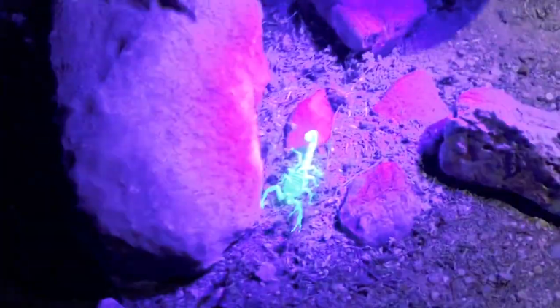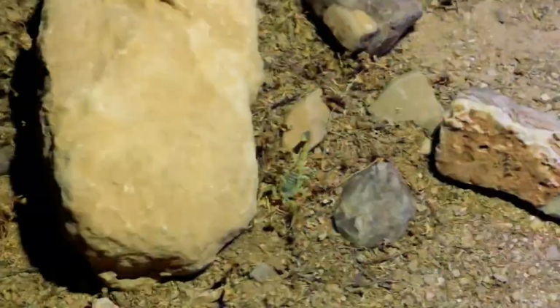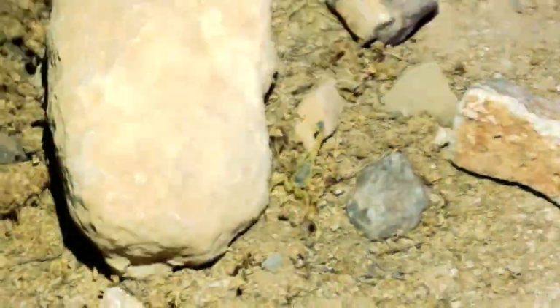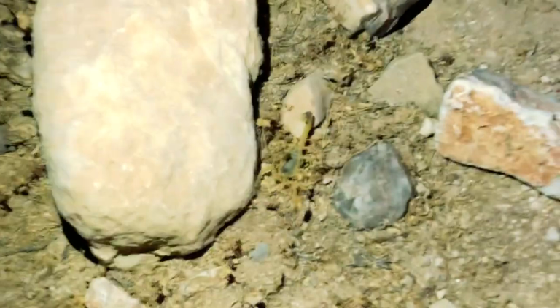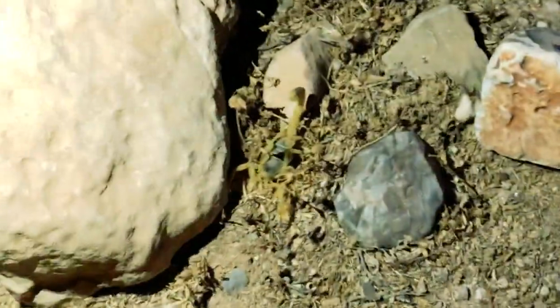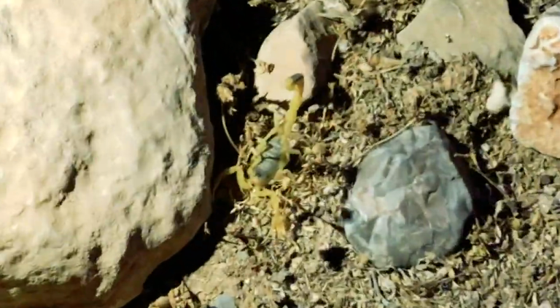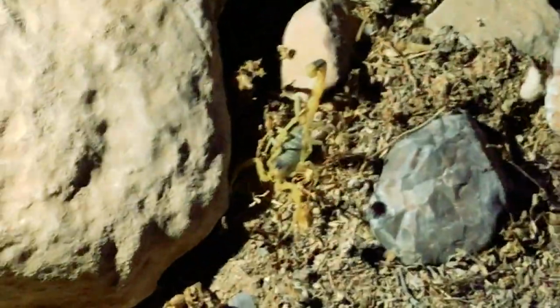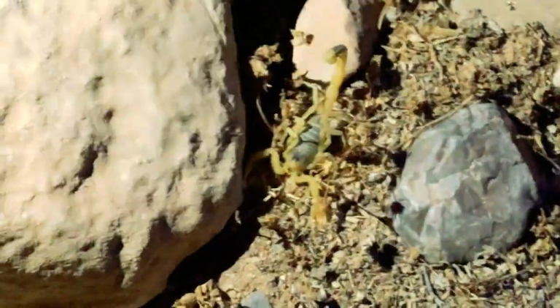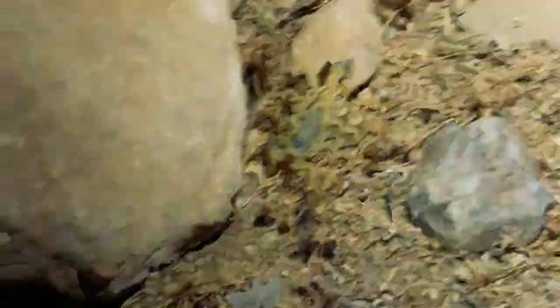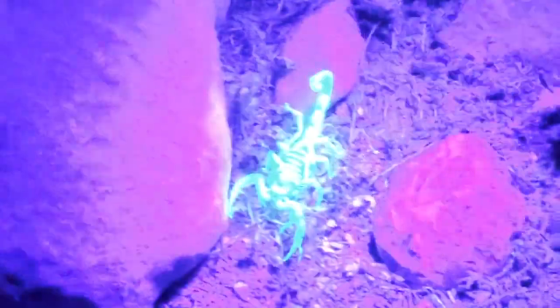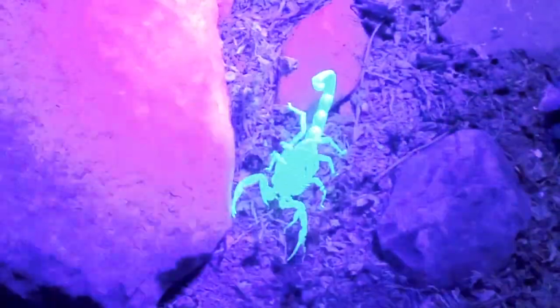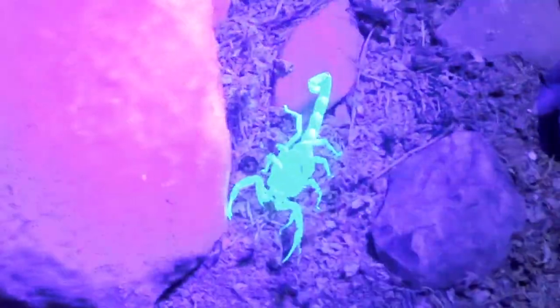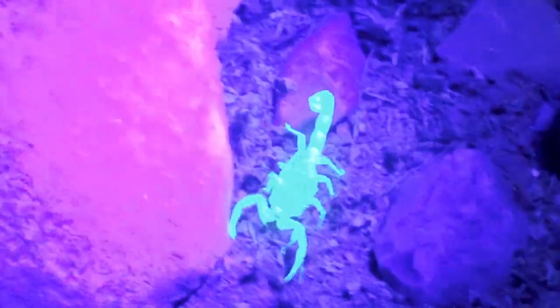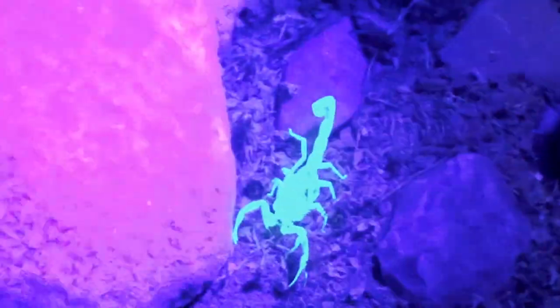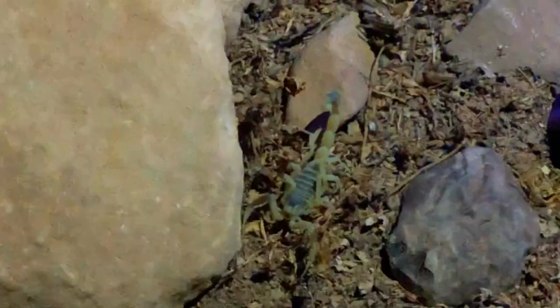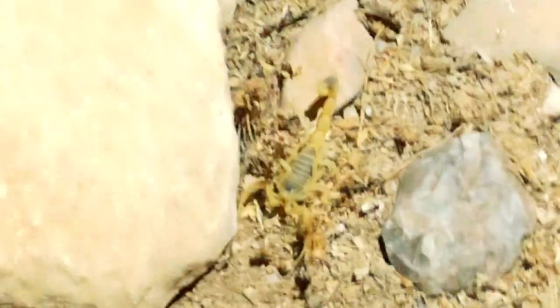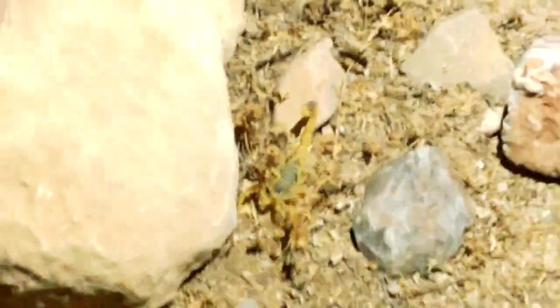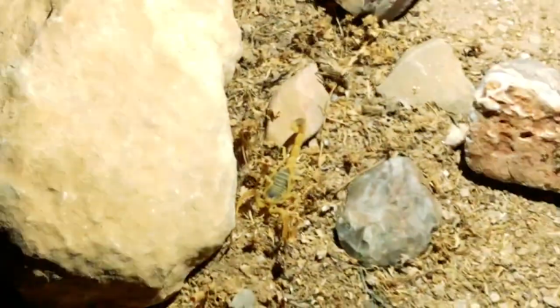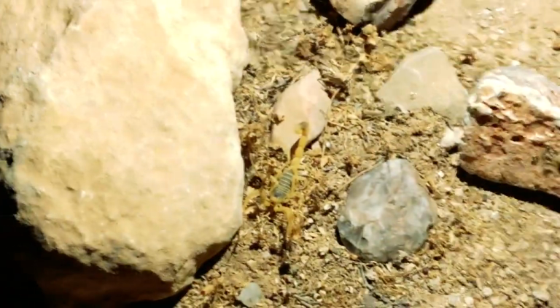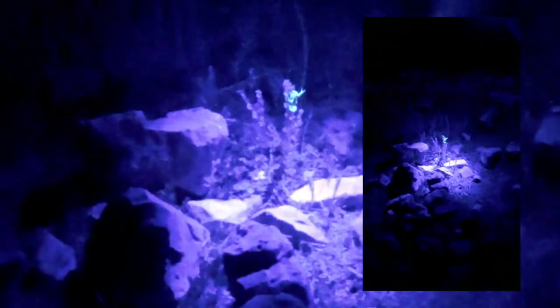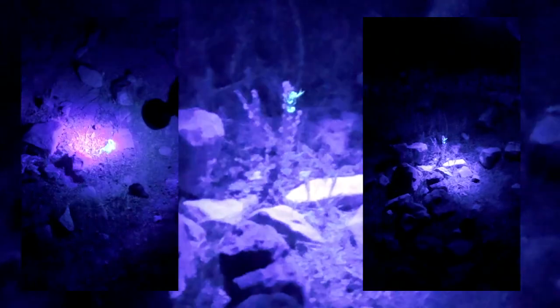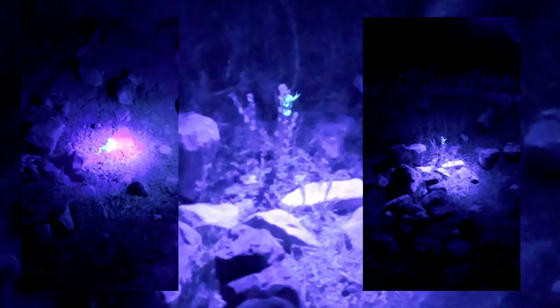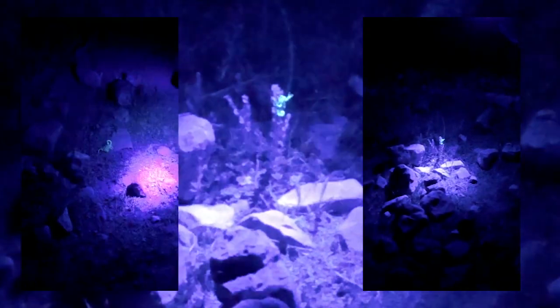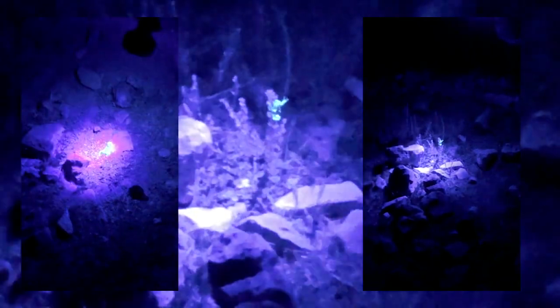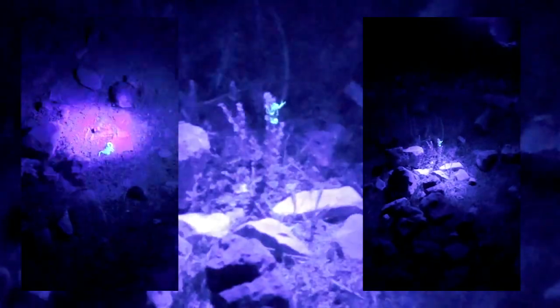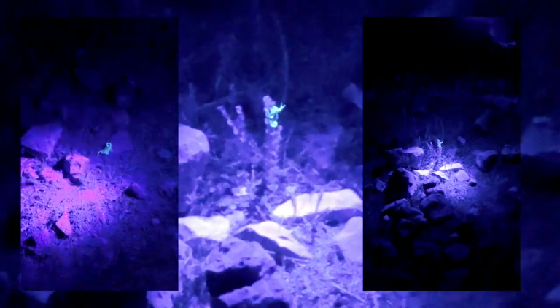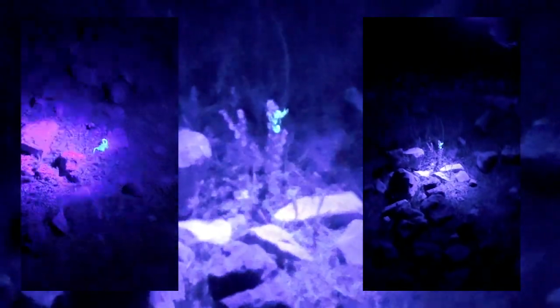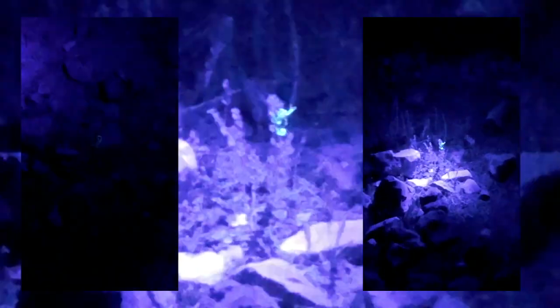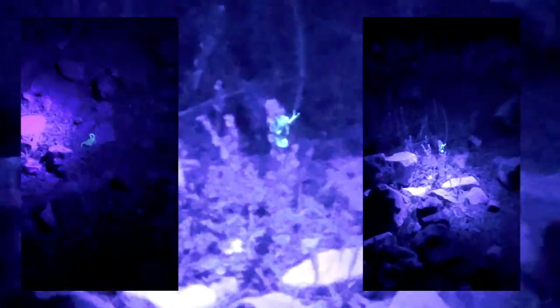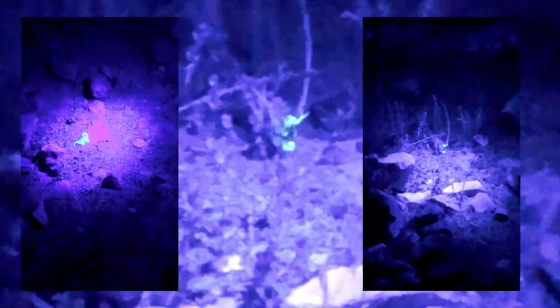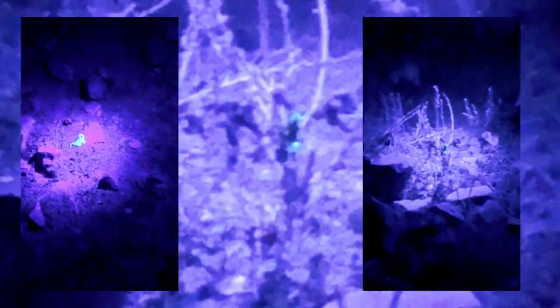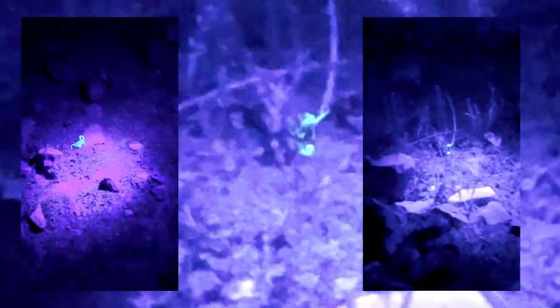Going scorpion hunting! I was scared at first, and then I realized the scorpions are actually pretty small, and the tour guides require sneakers to participate, so really no danger of being stung.